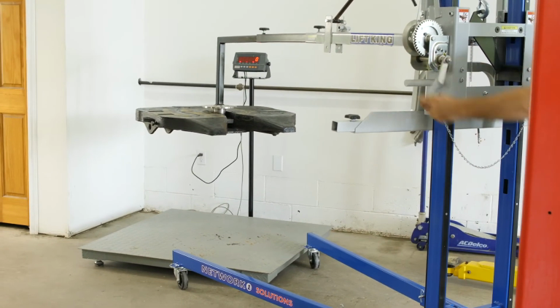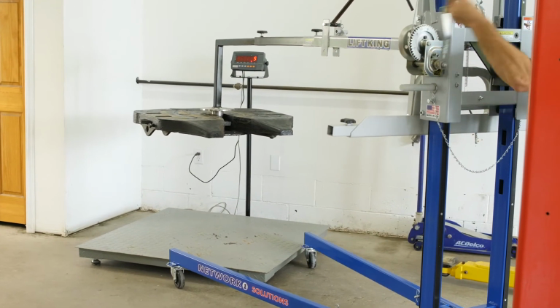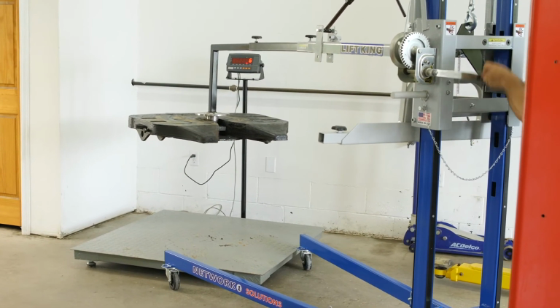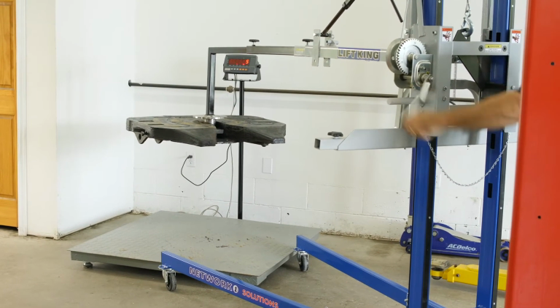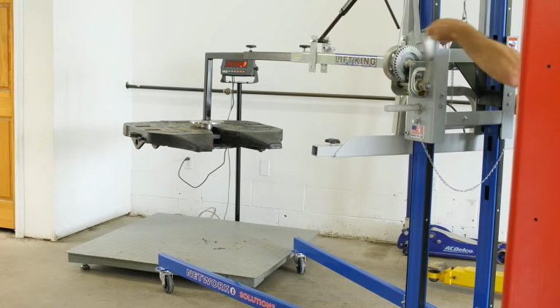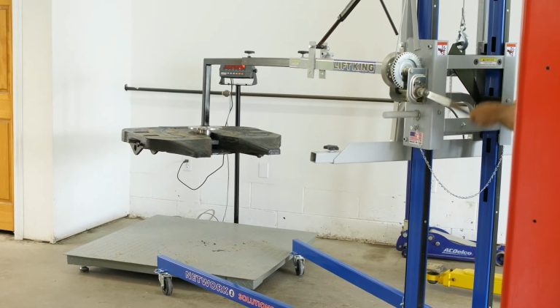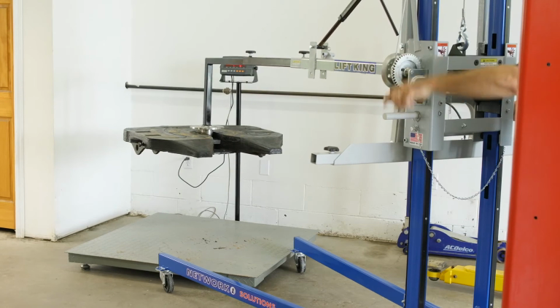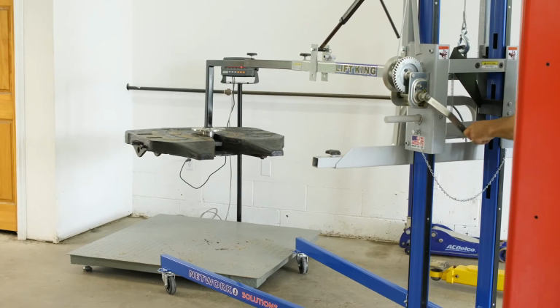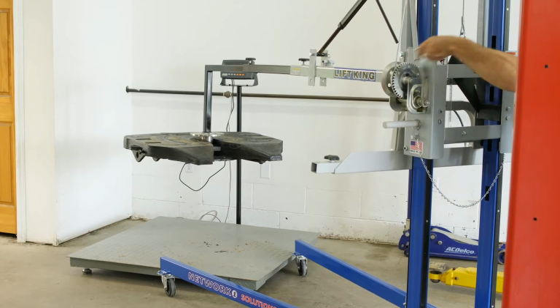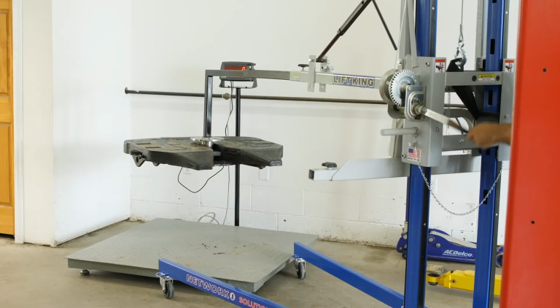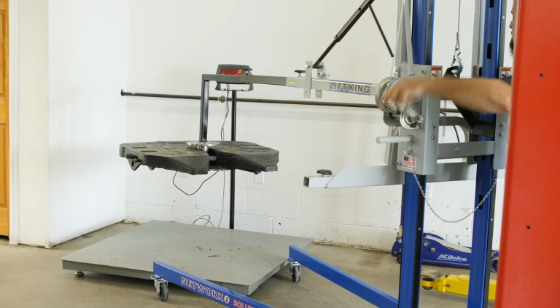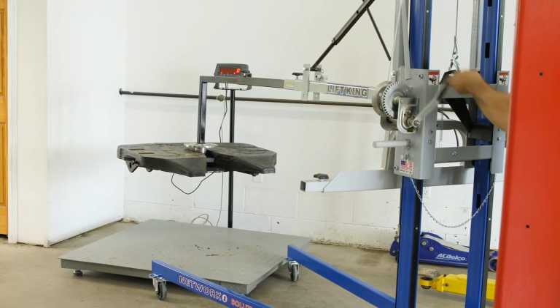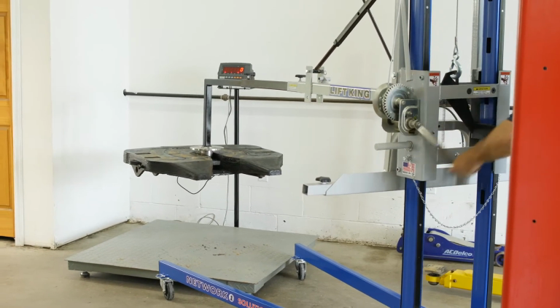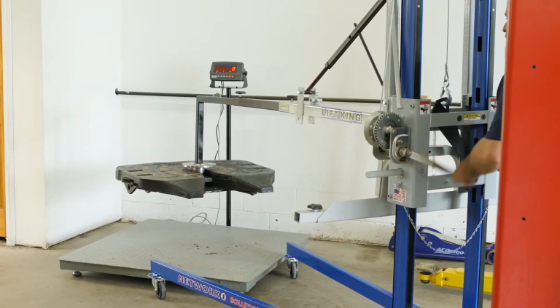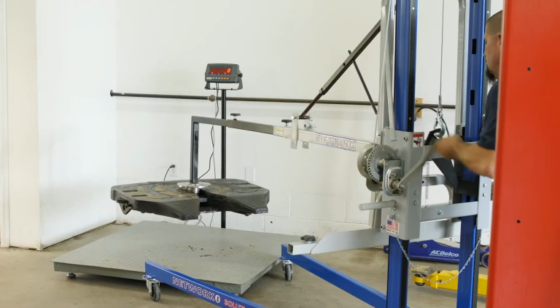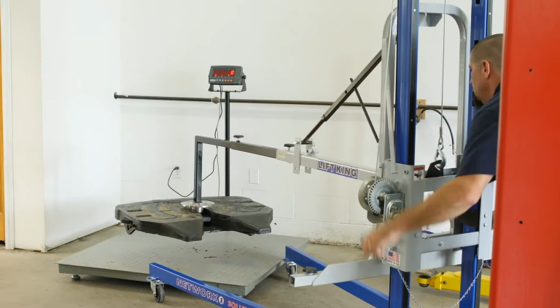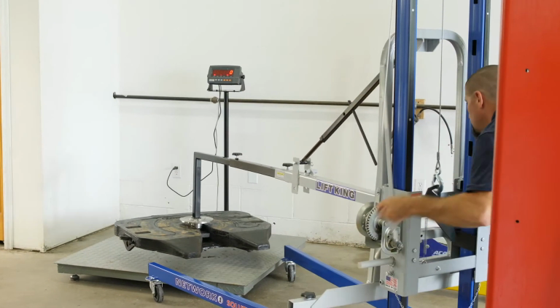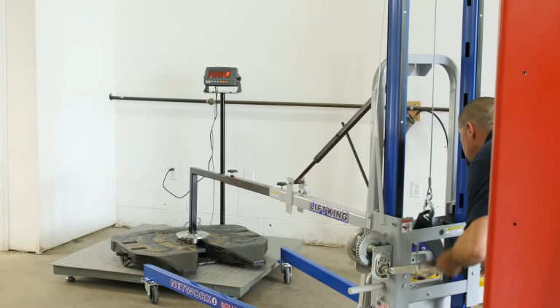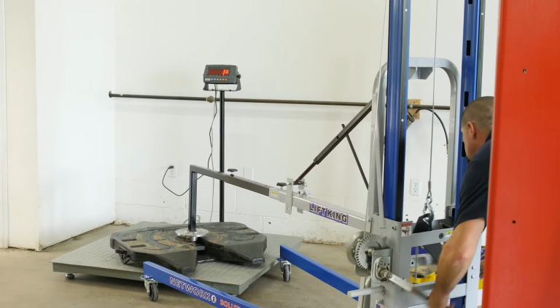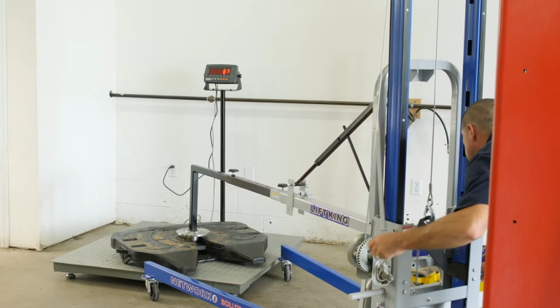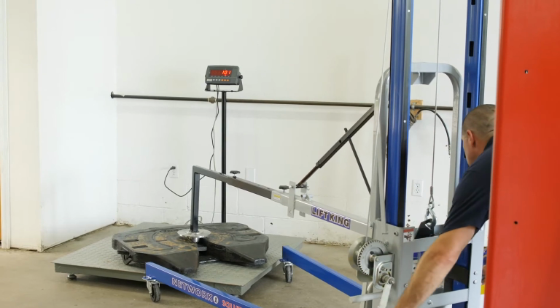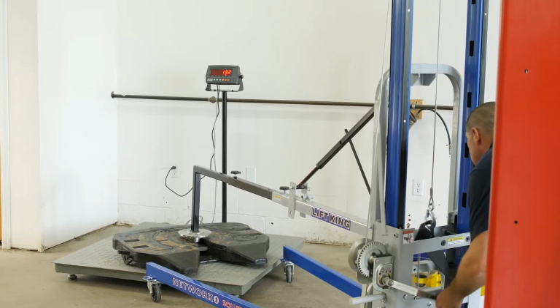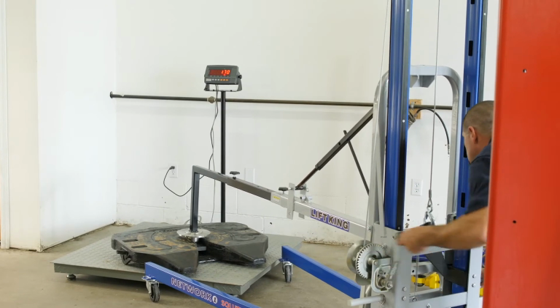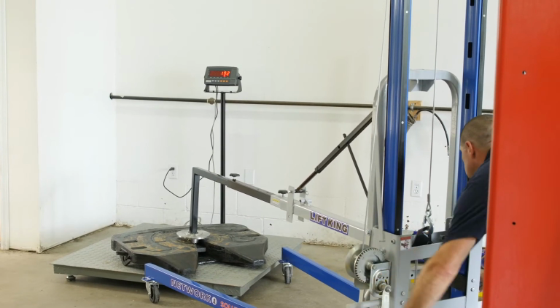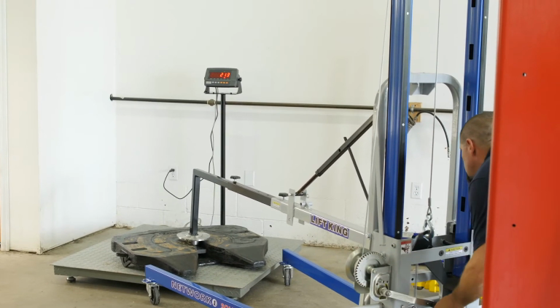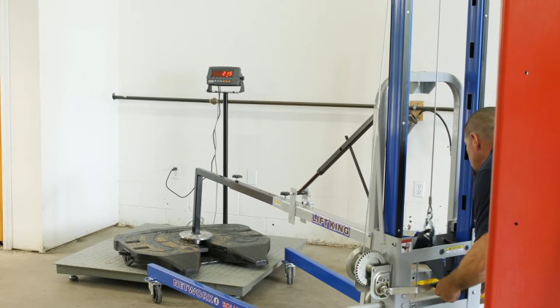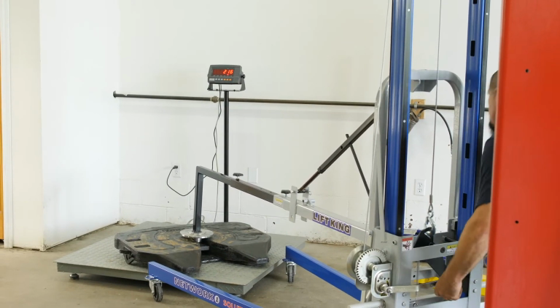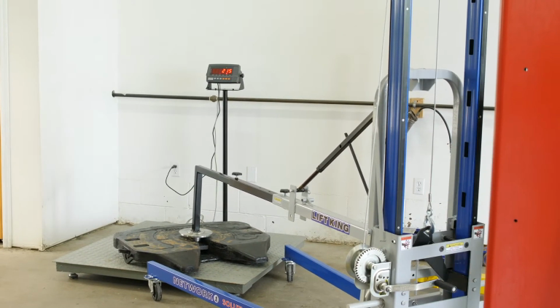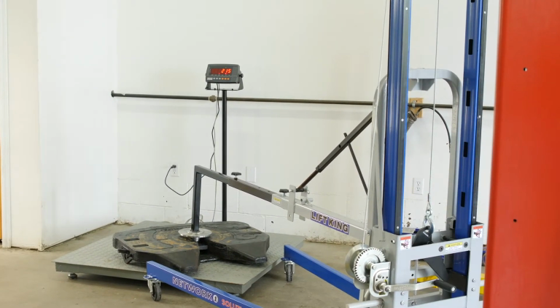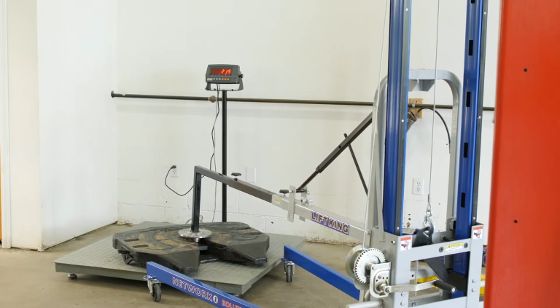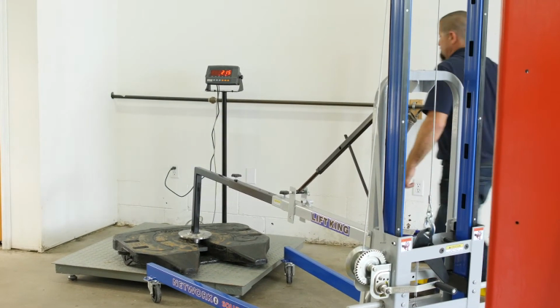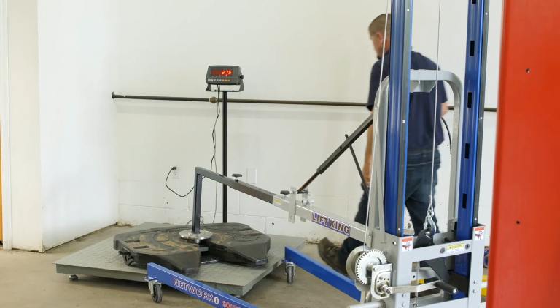He is lowering the fifth wheel onto a scale so you can see what it actually weighs. You will clearly see that the average fifth wheel for a heavy duty truck weighs 215 pounds.